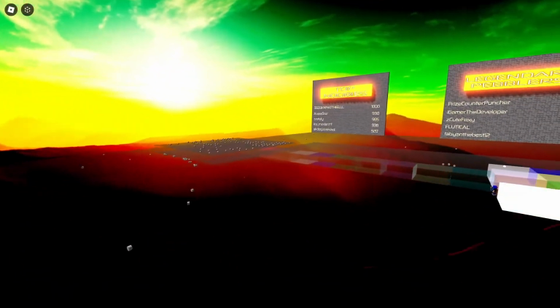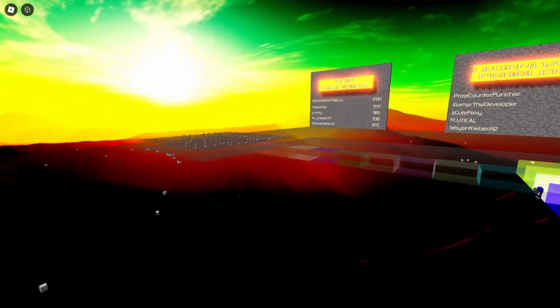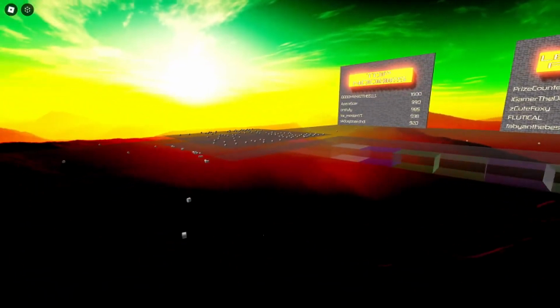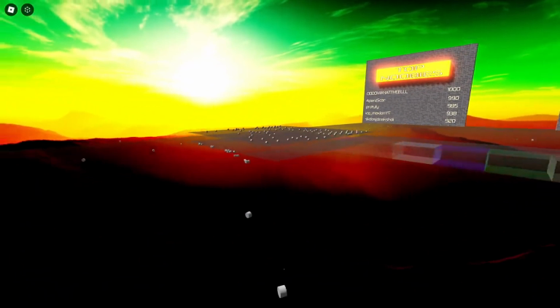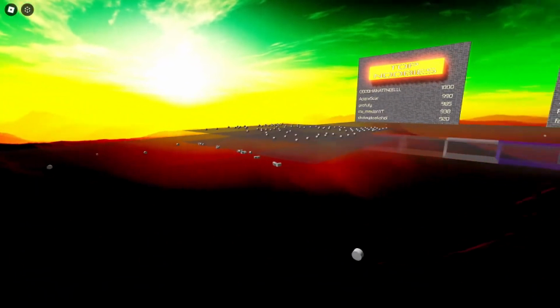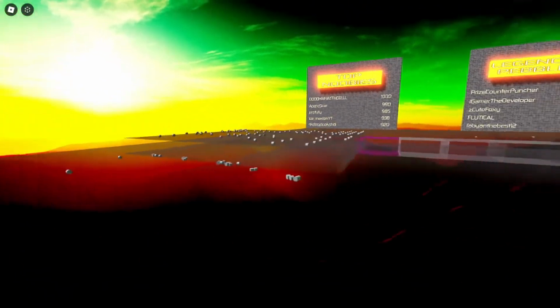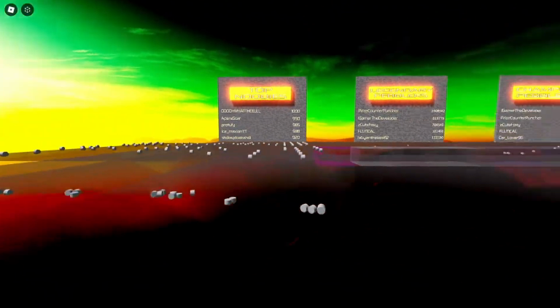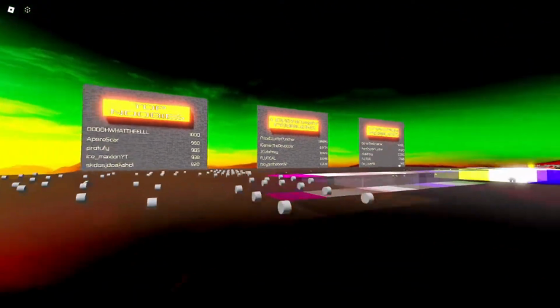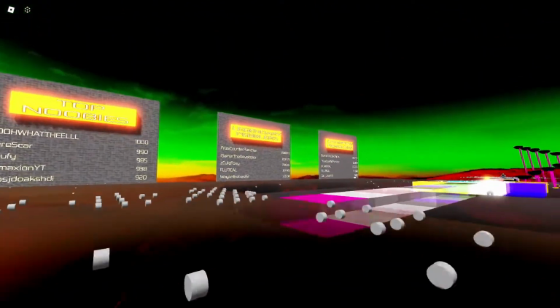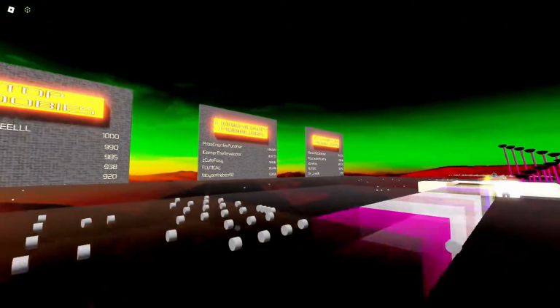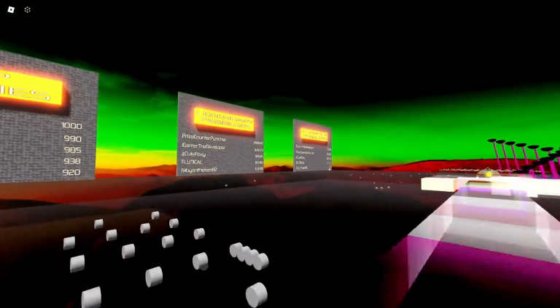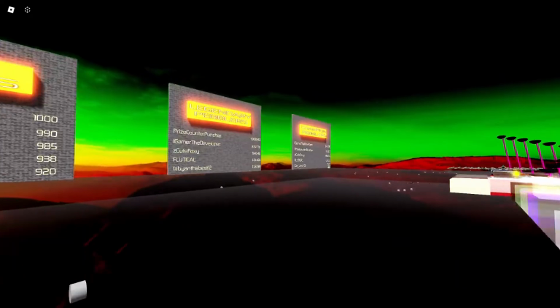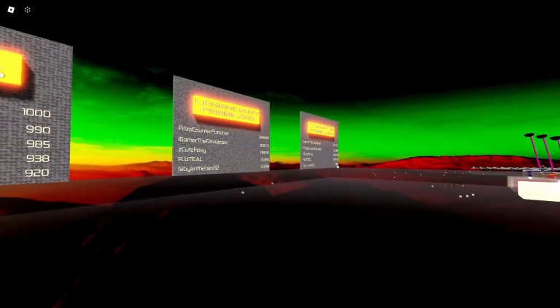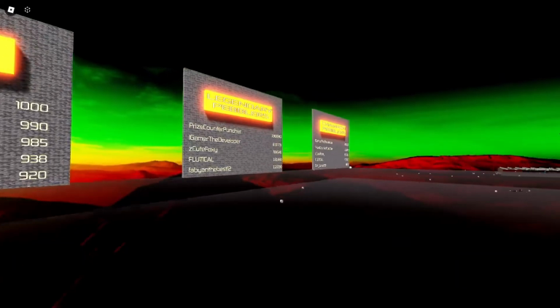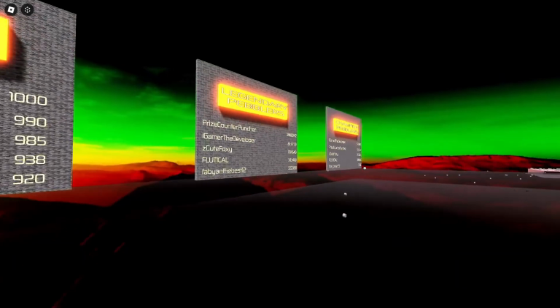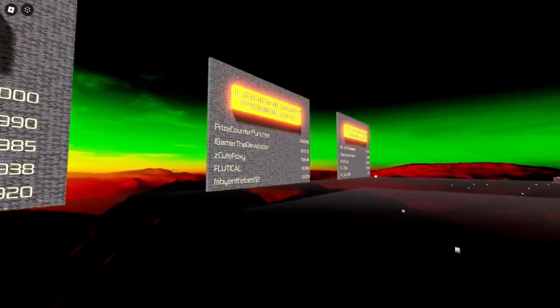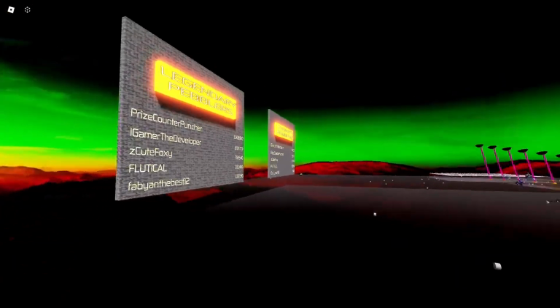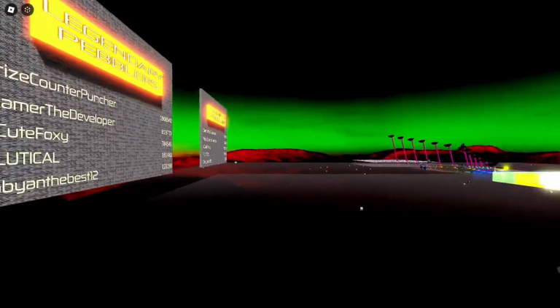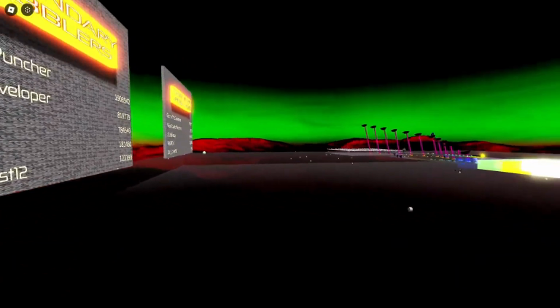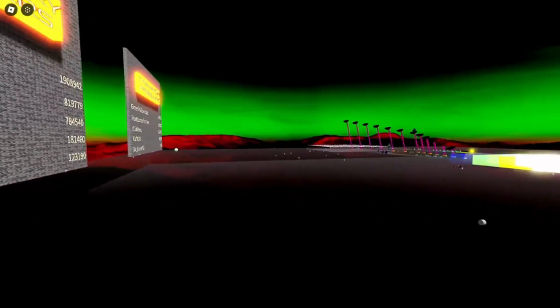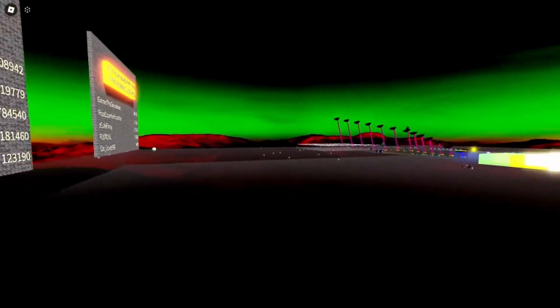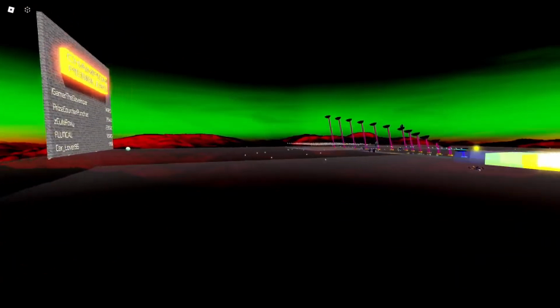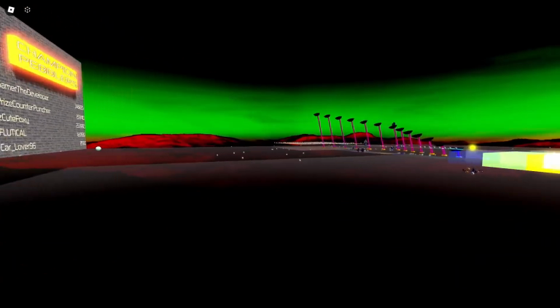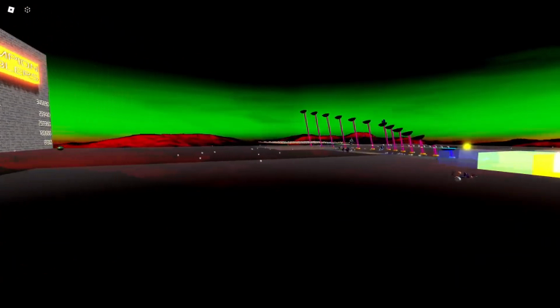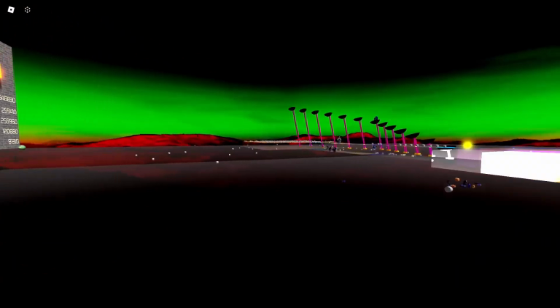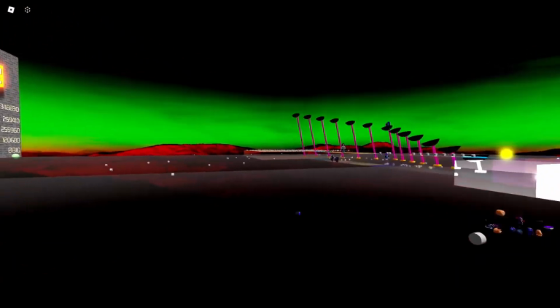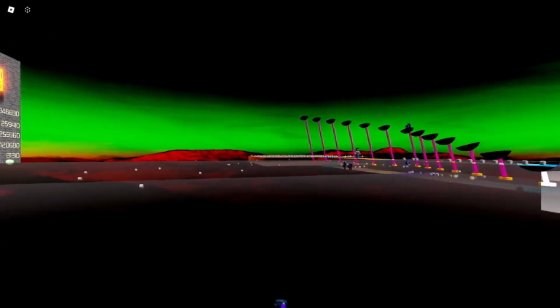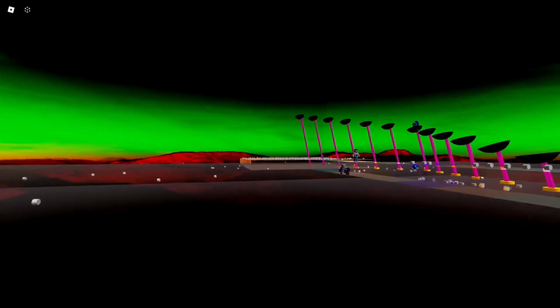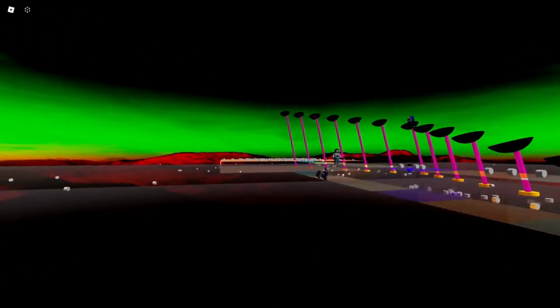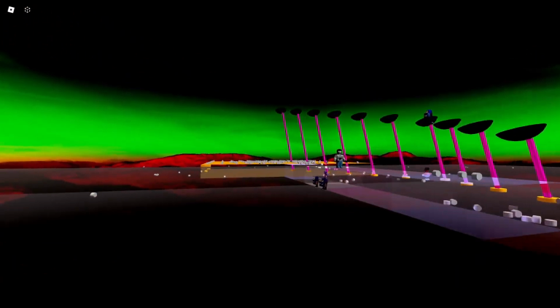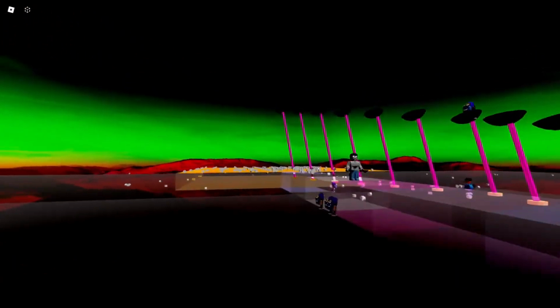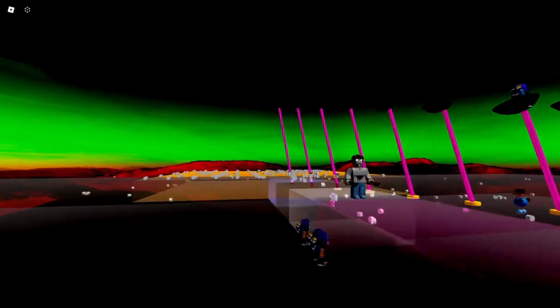It's called free cam — pretty self-explanatory. You could just move the camera around wherever you want, just look around. This is the feature. You can see everything that's happening.